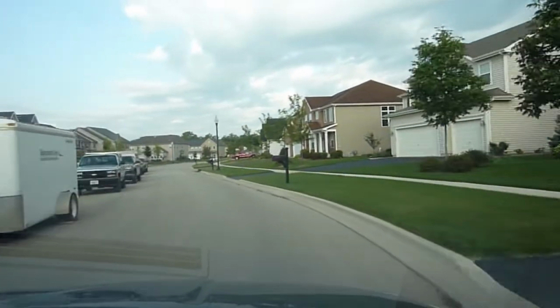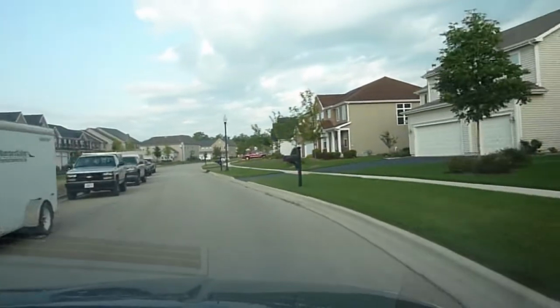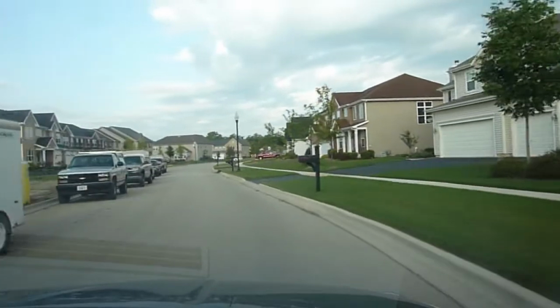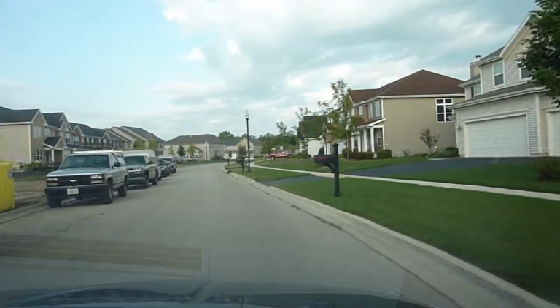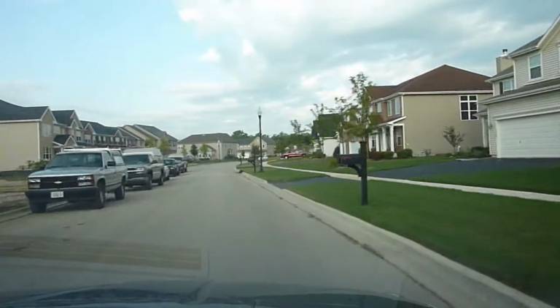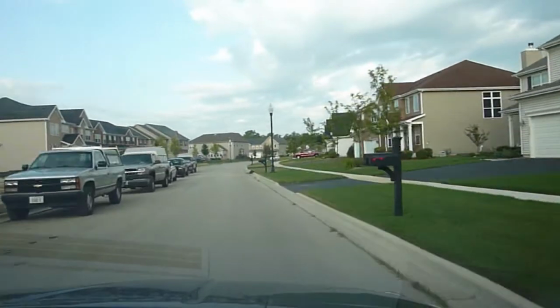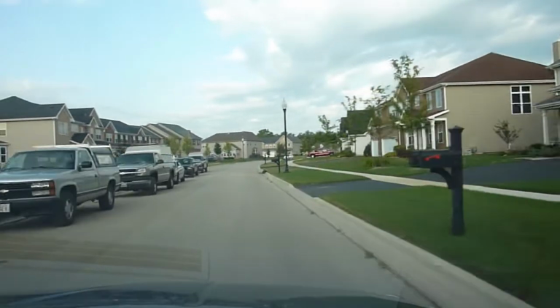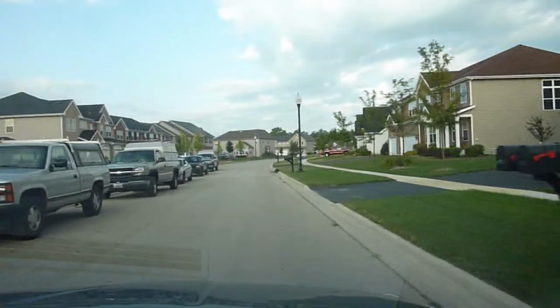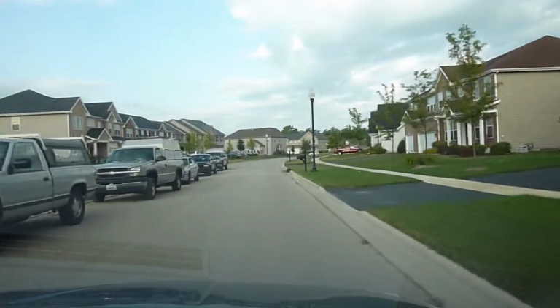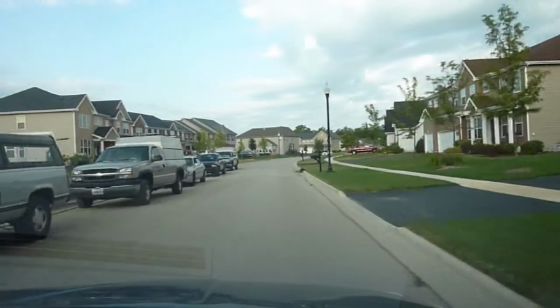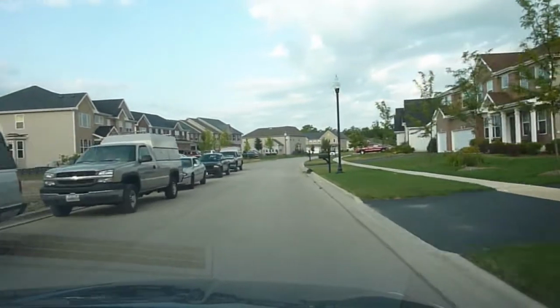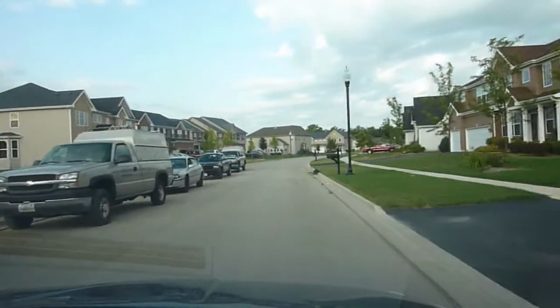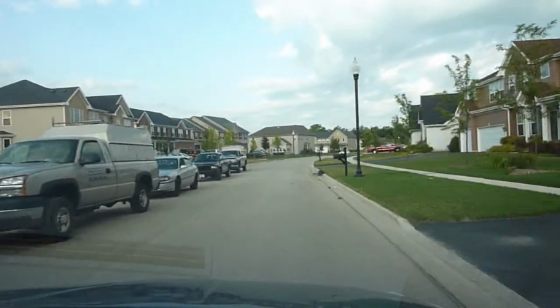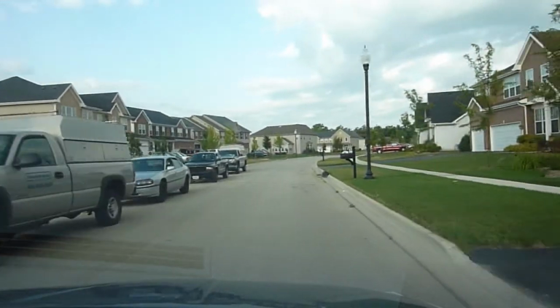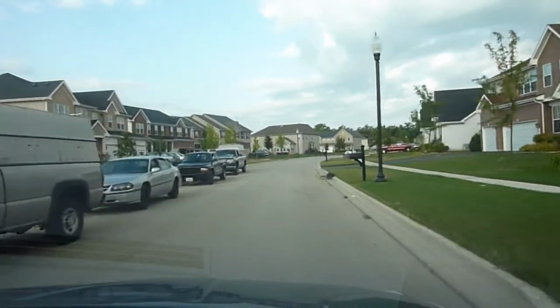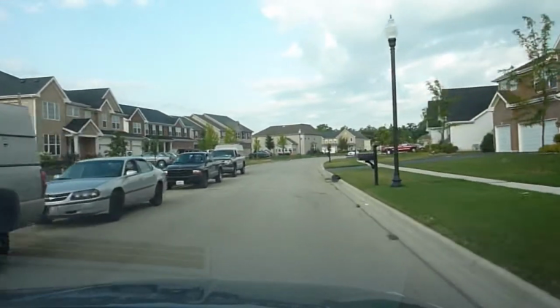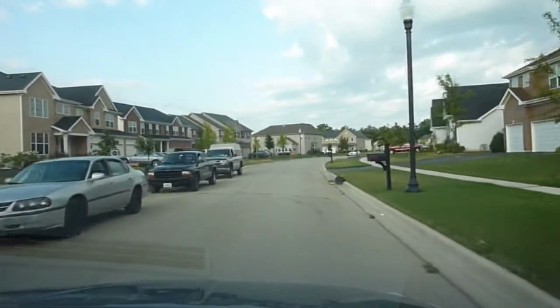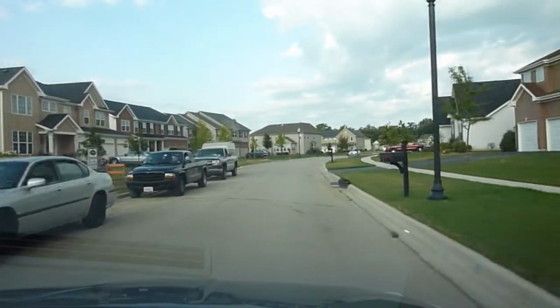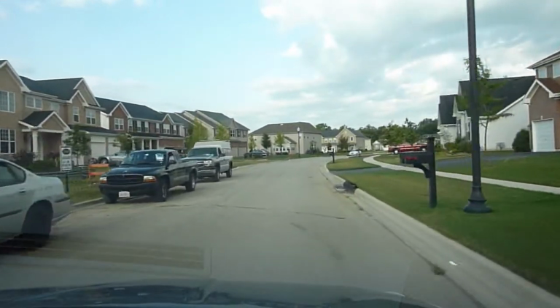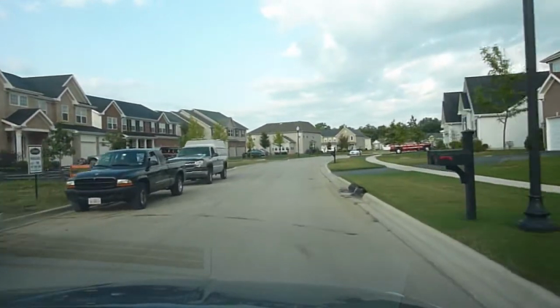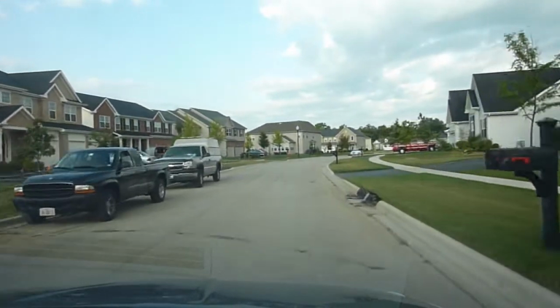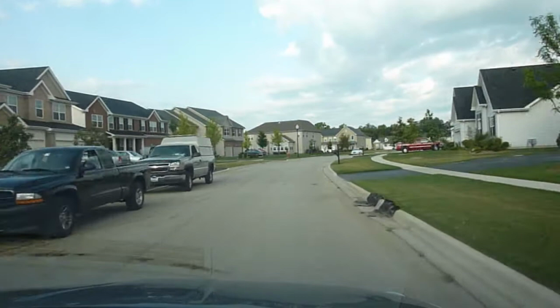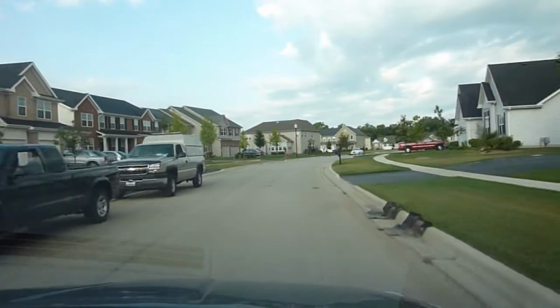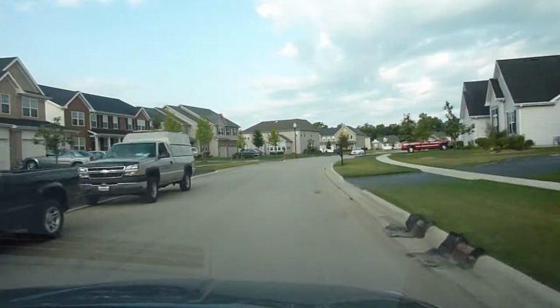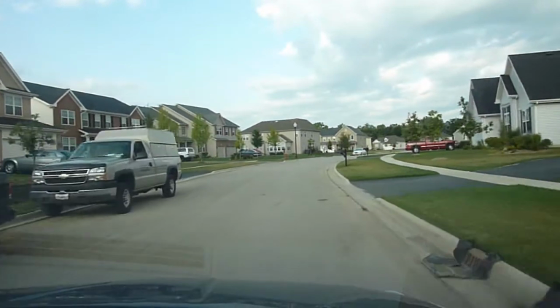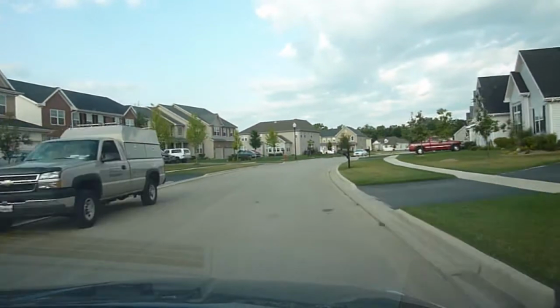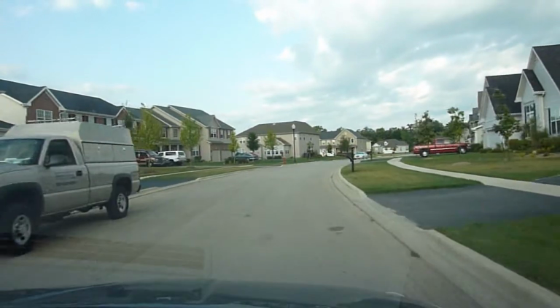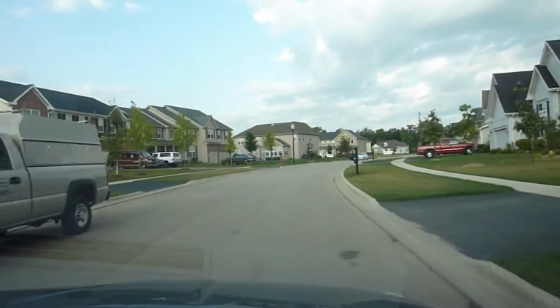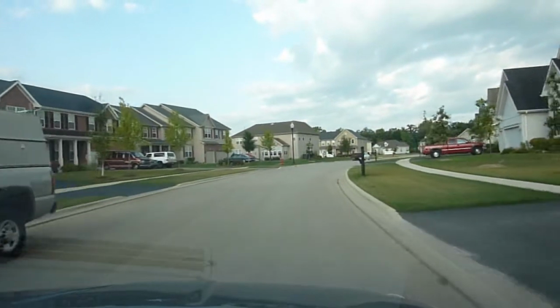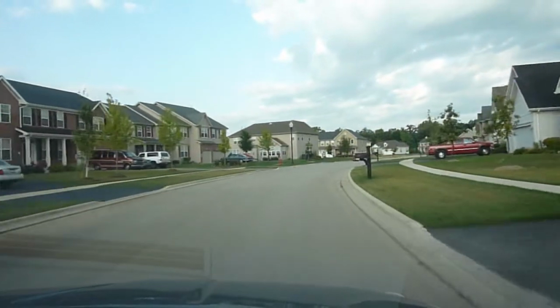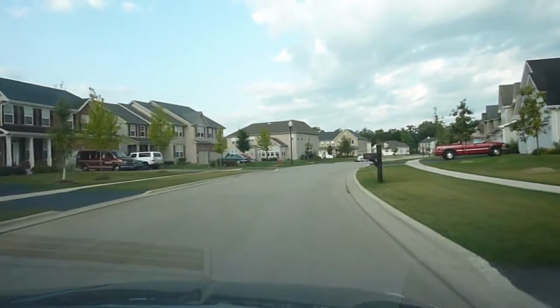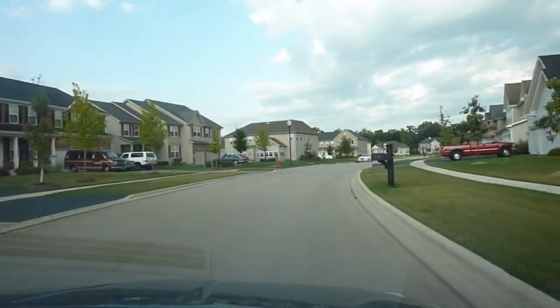There is construction going on here. There's about six, maybe eight homes that are being built in various stages. So construction is going on here. That's good.